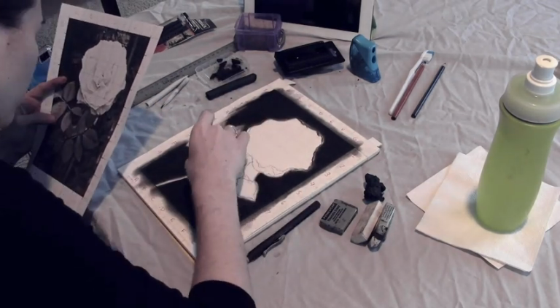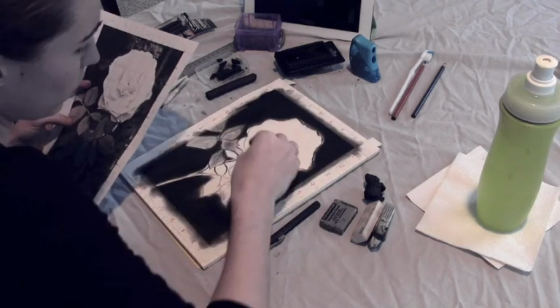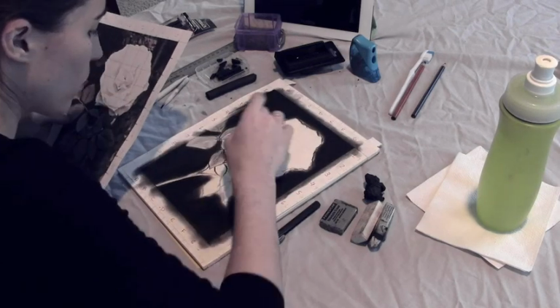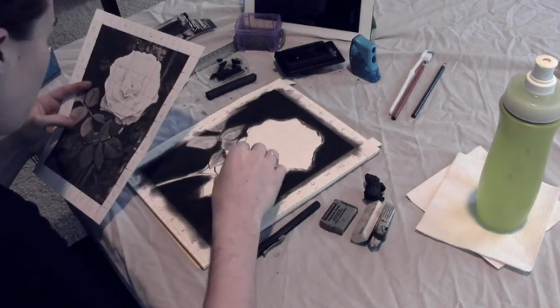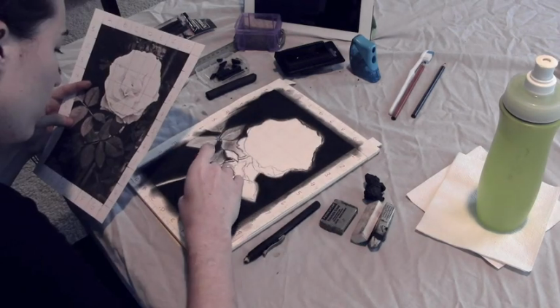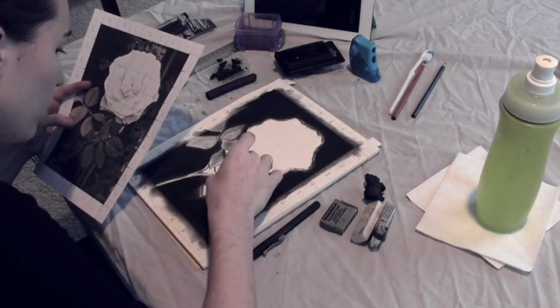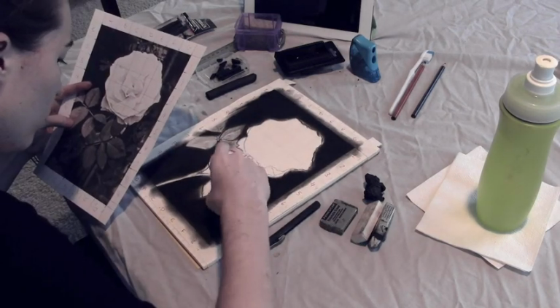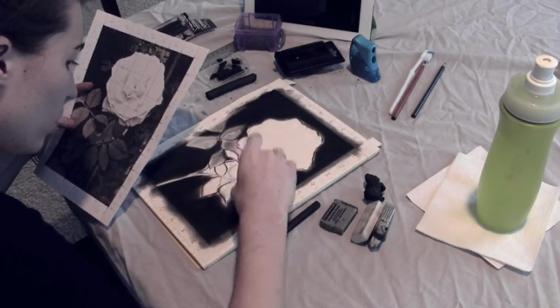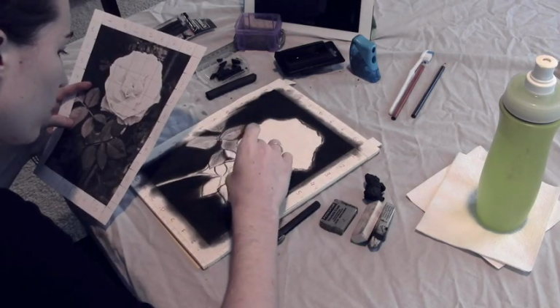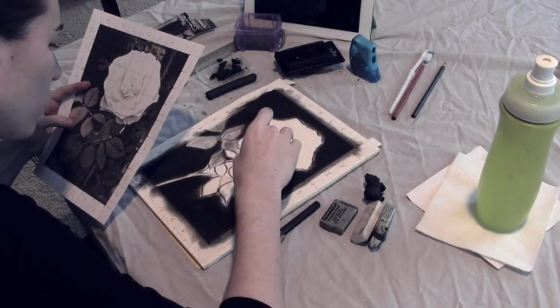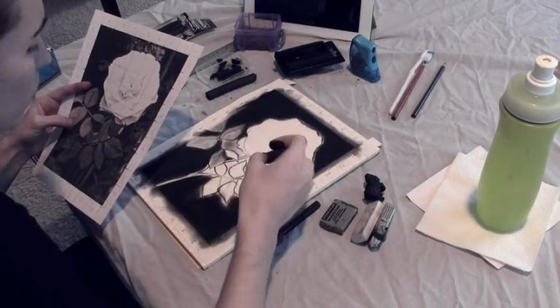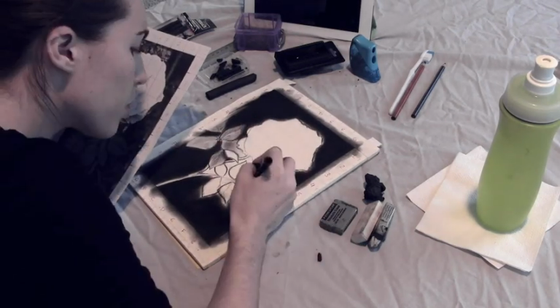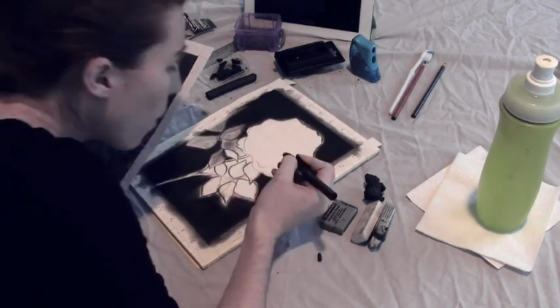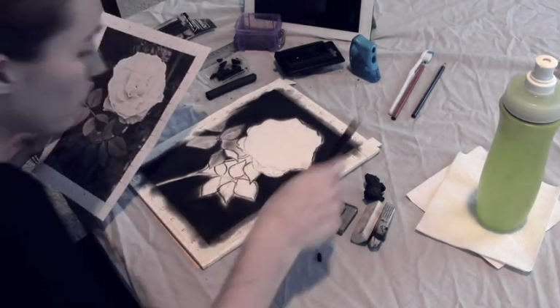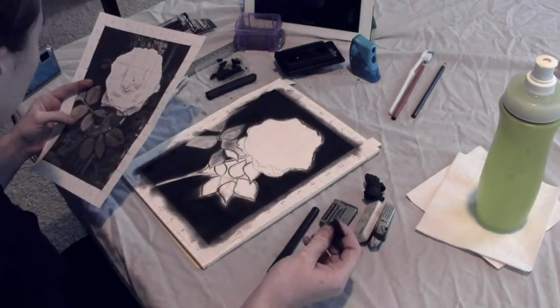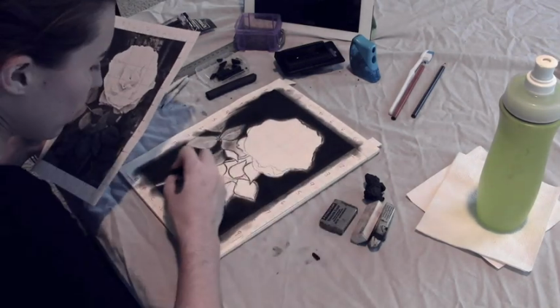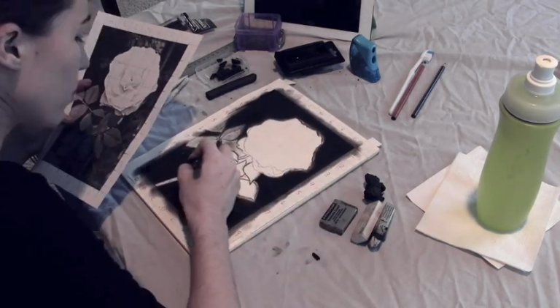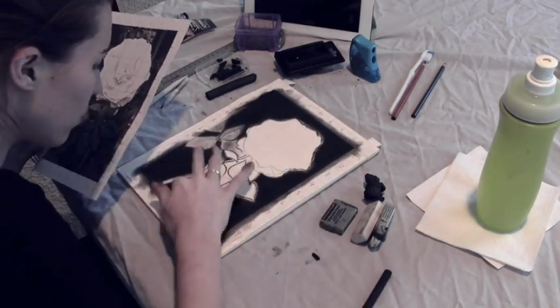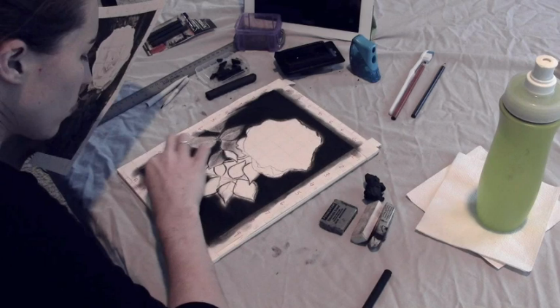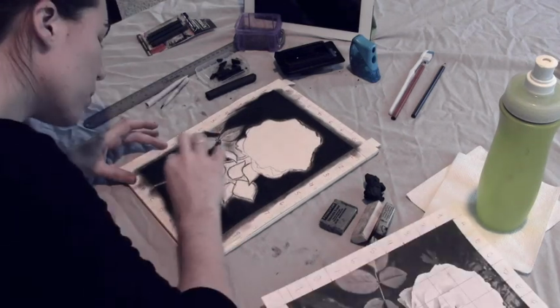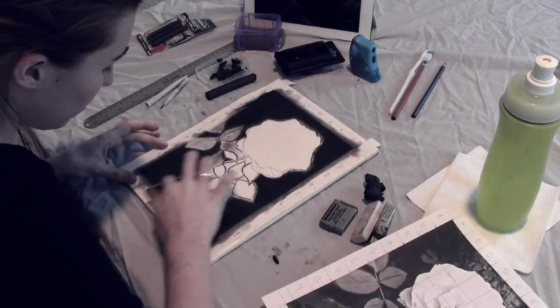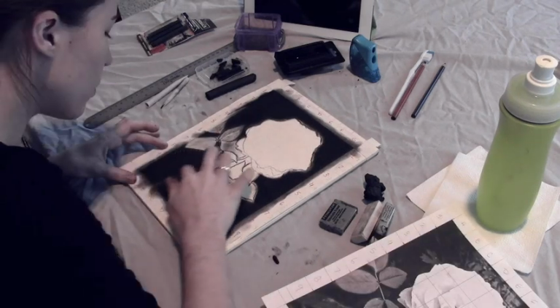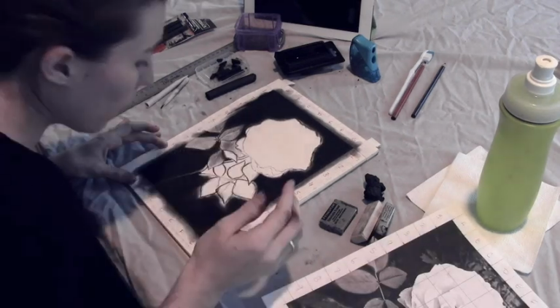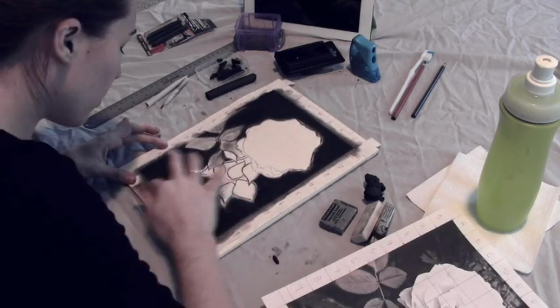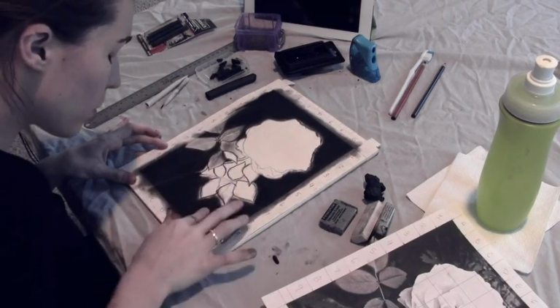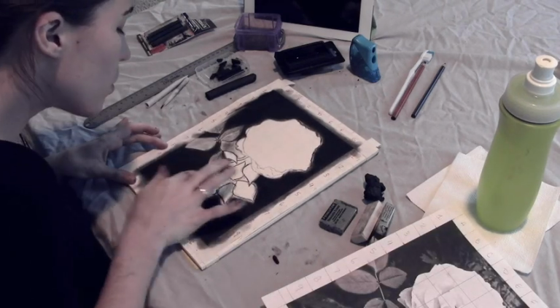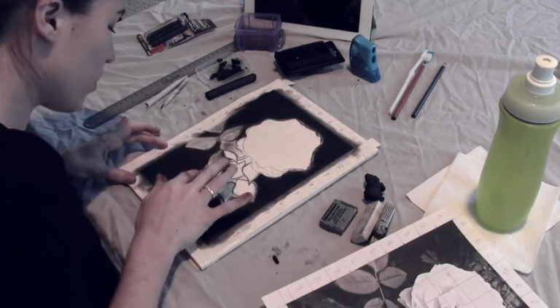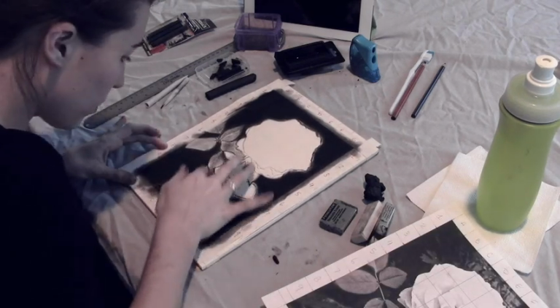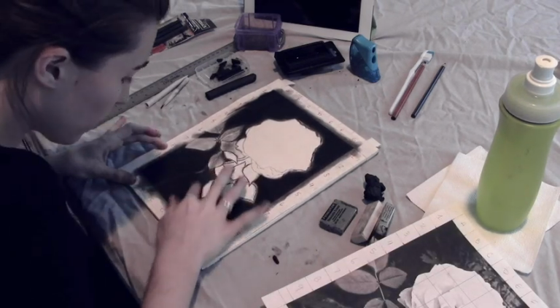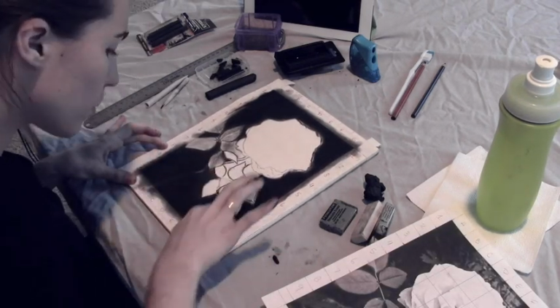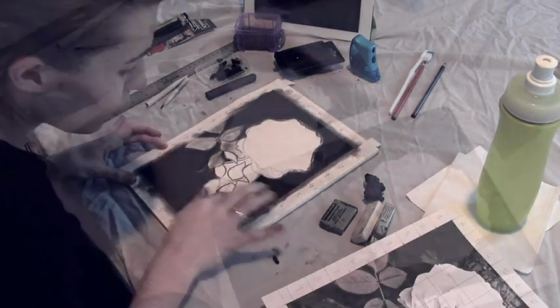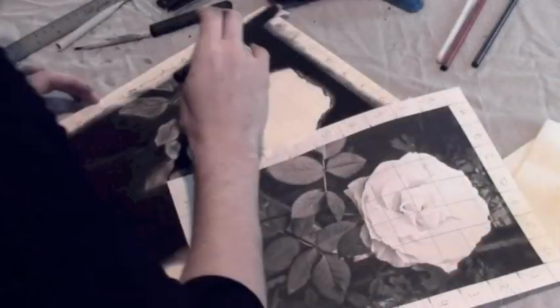What I'm doing now is using harder charcoal and an eraser, as well as my fingertips, to outline and smear a little bit of the leaves so you can see what's going on.